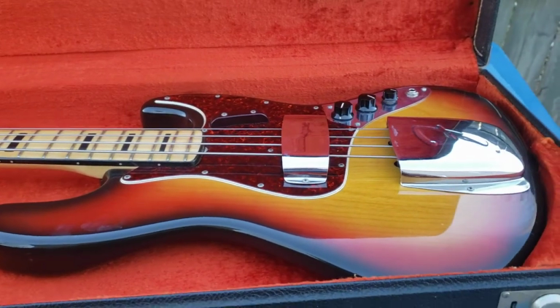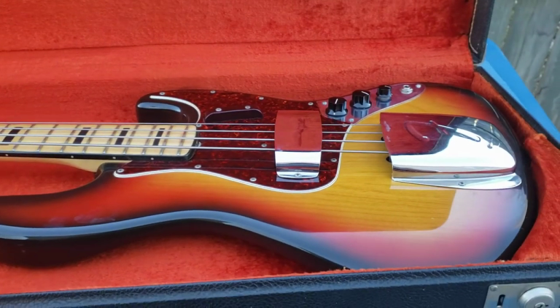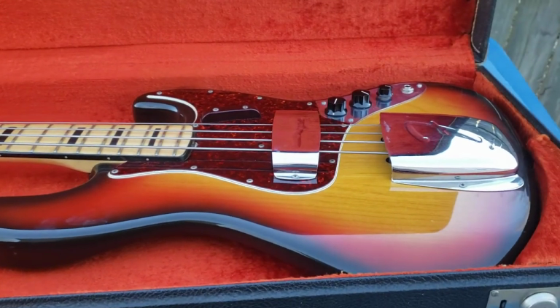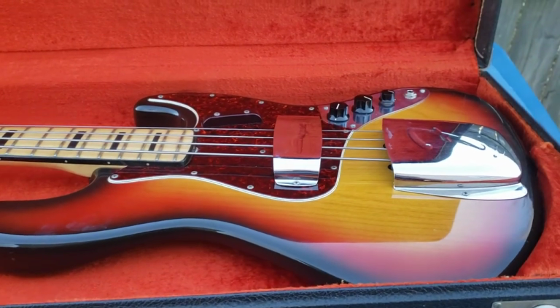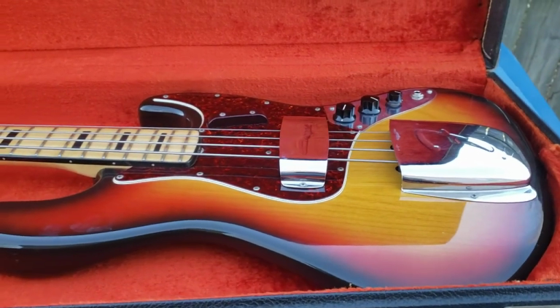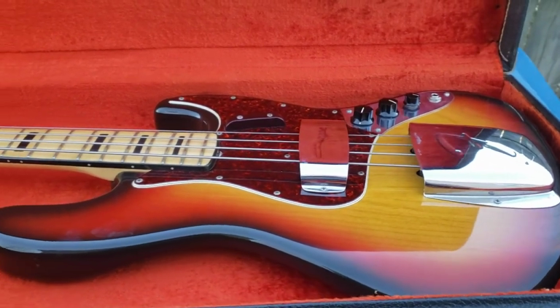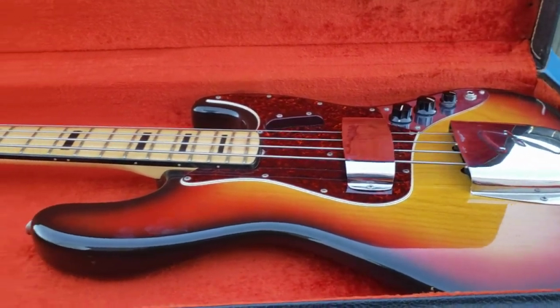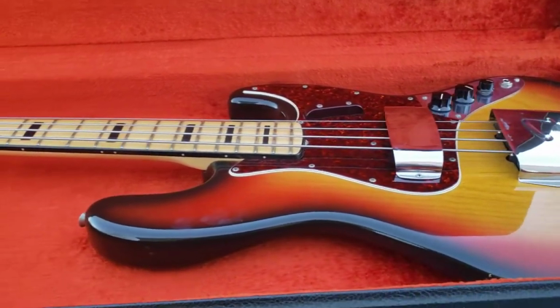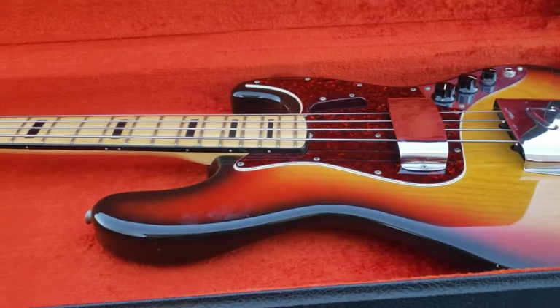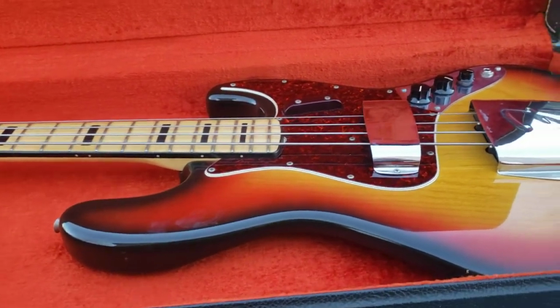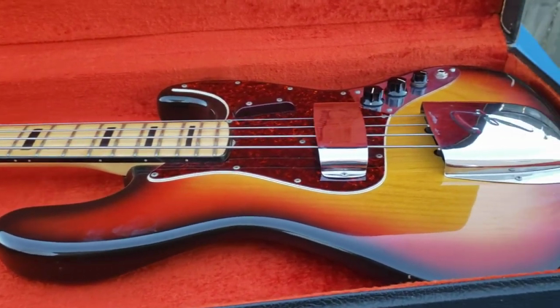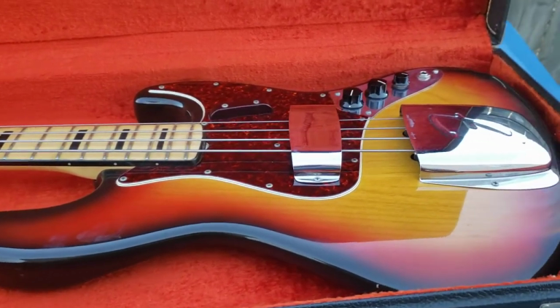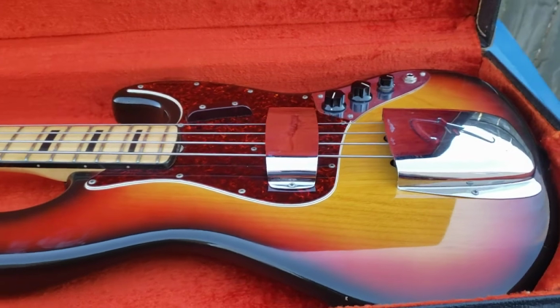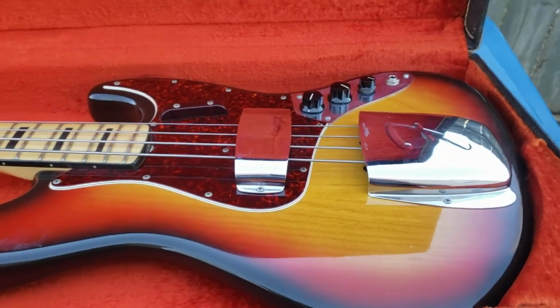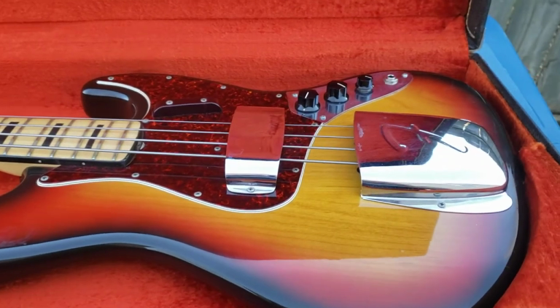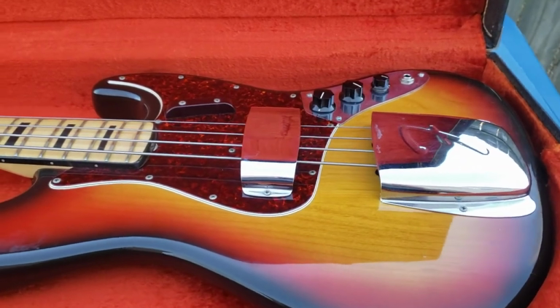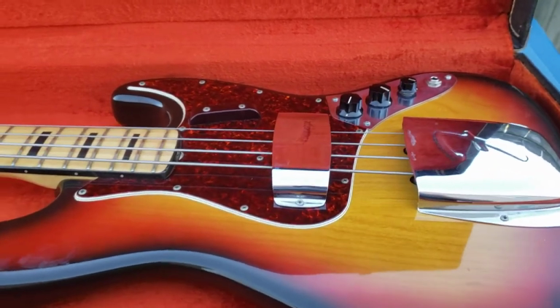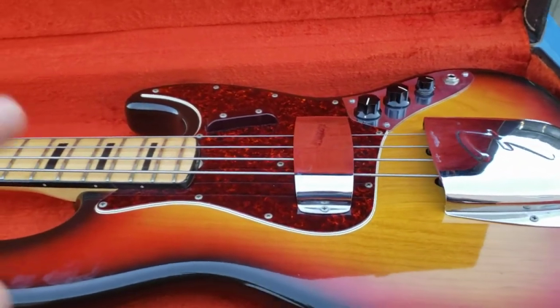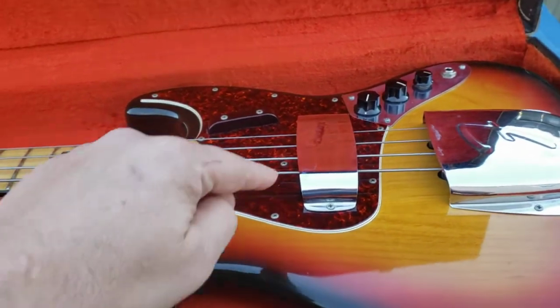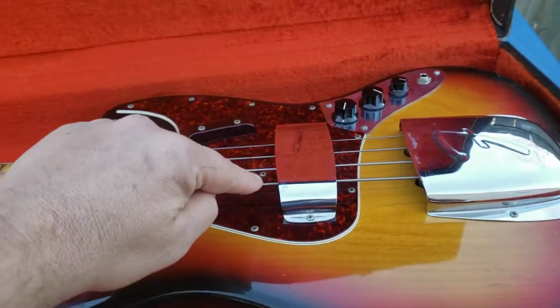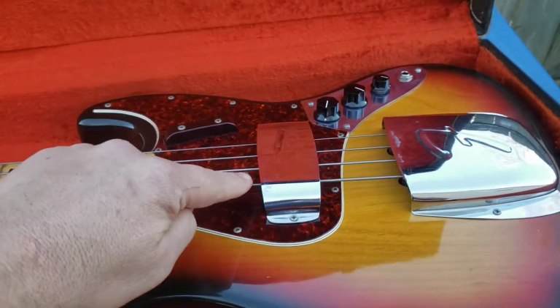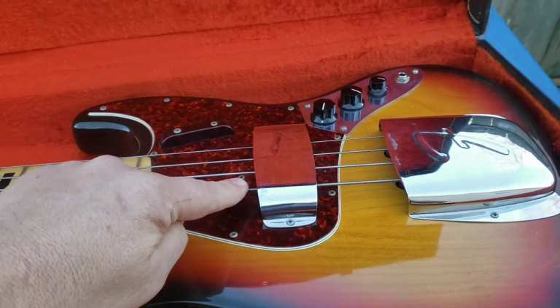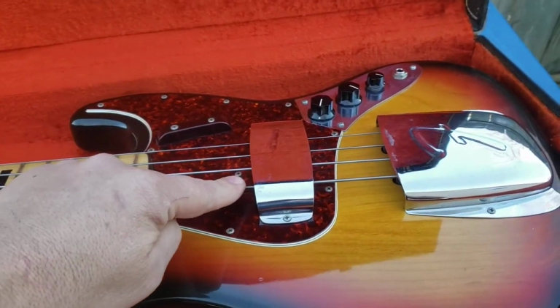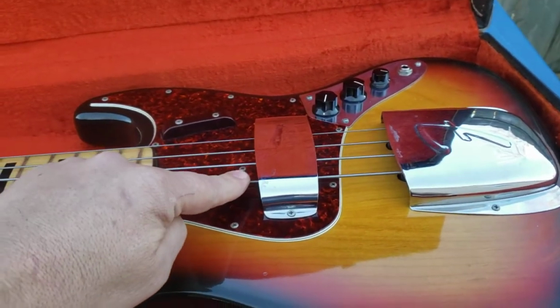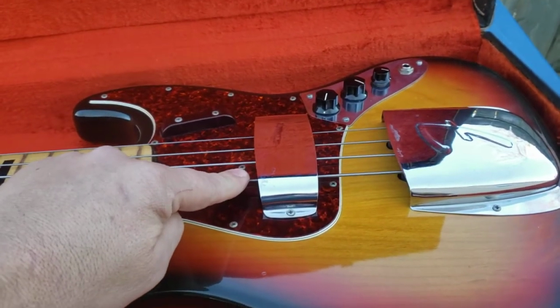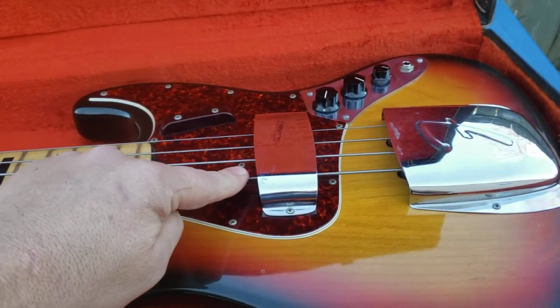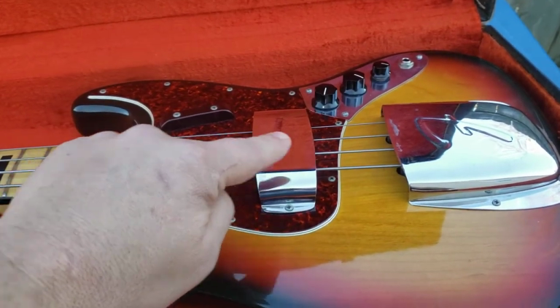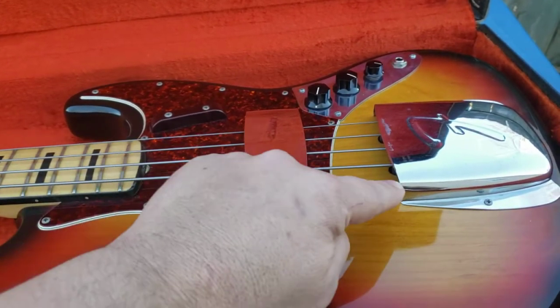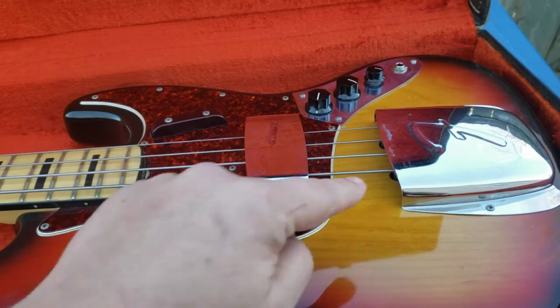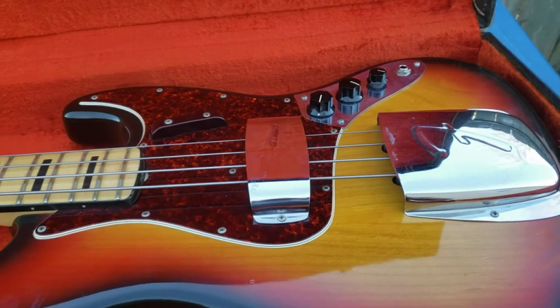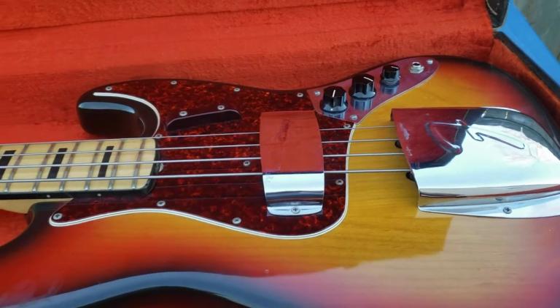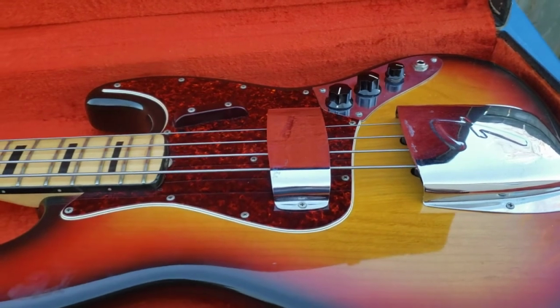This is my 1973 Fender Jazz Bass. Everything is original on it, except presently installed are DiMarzio pickups from the 80s, I believe.